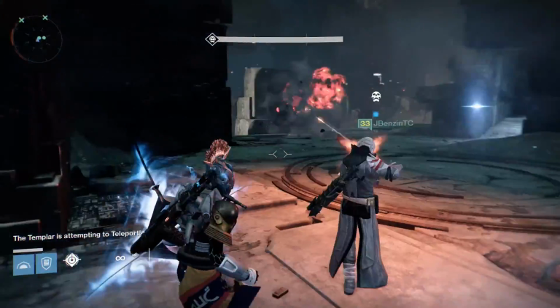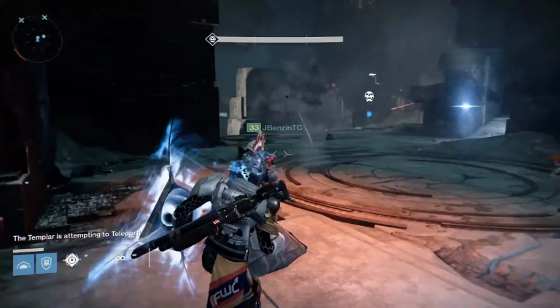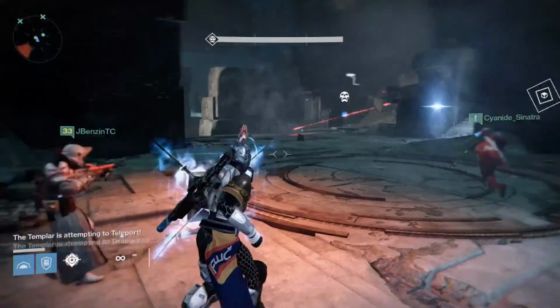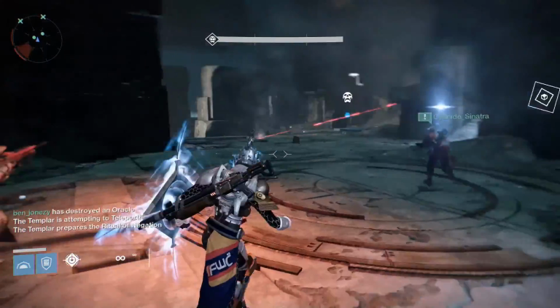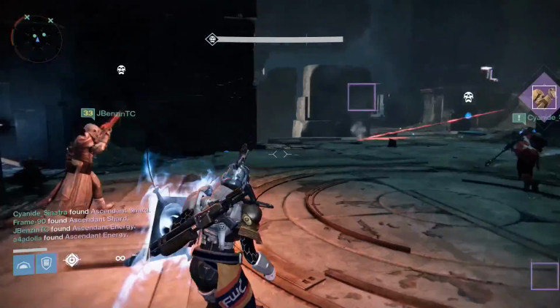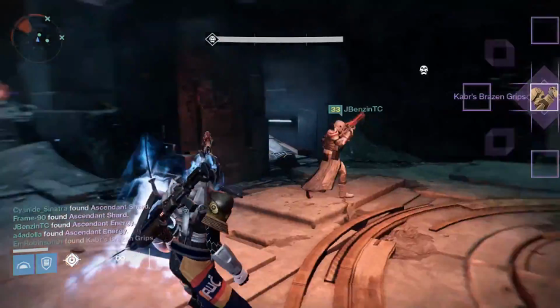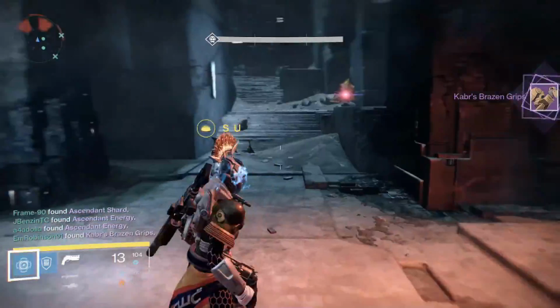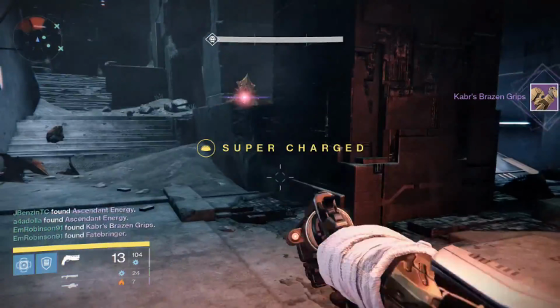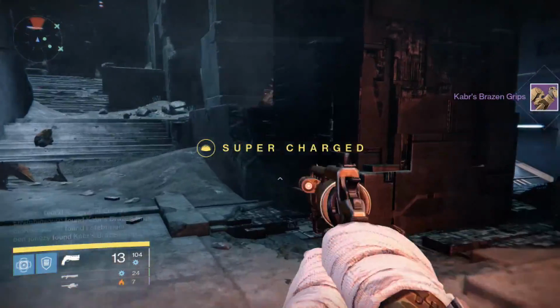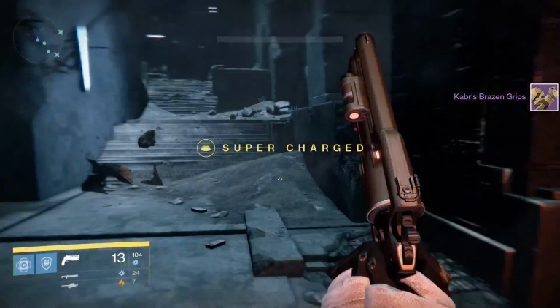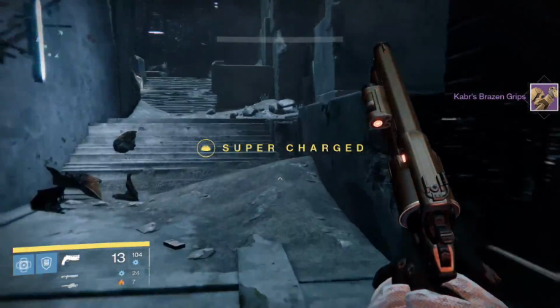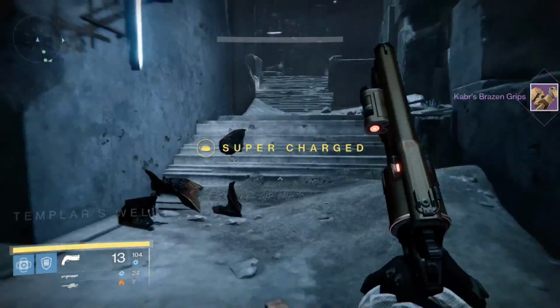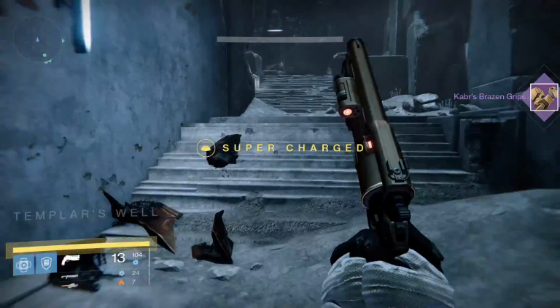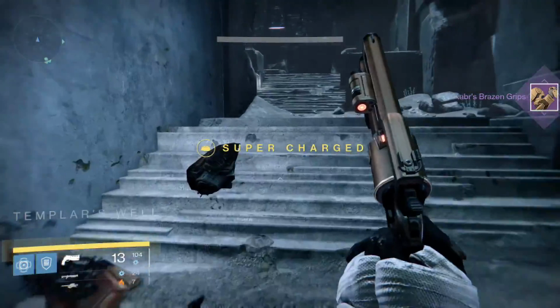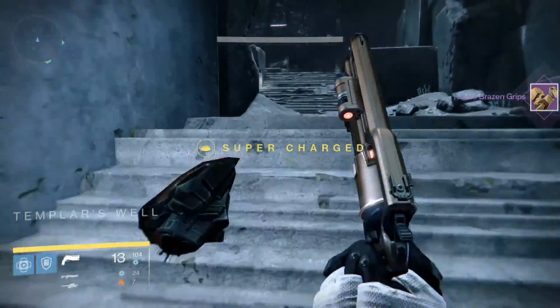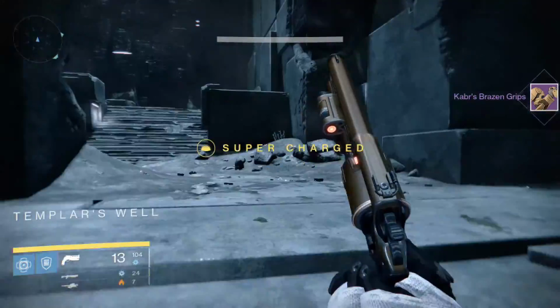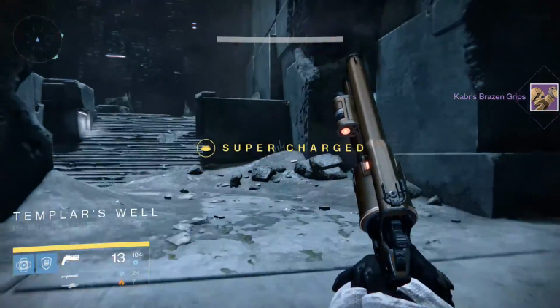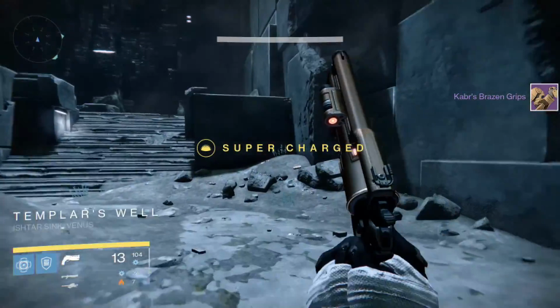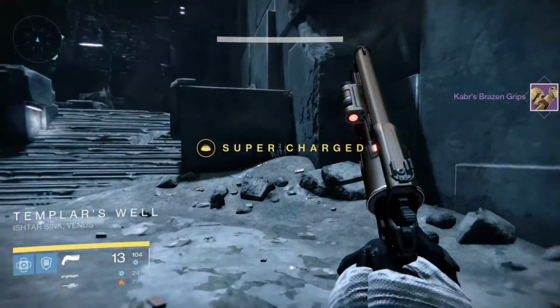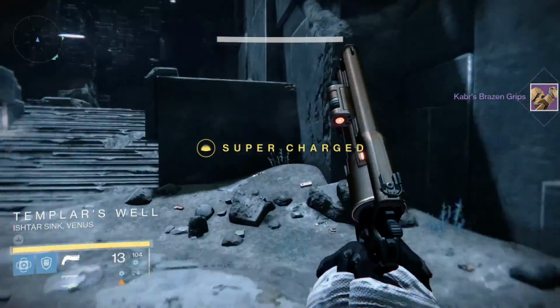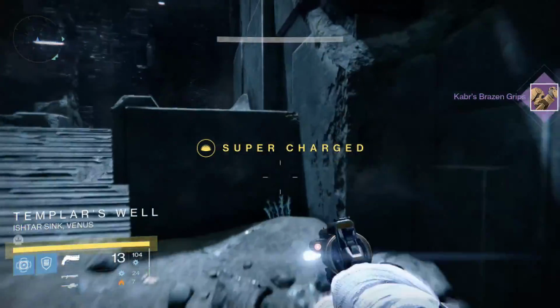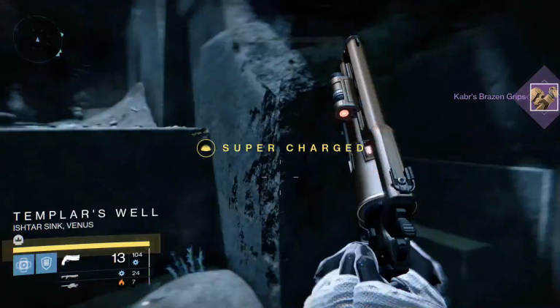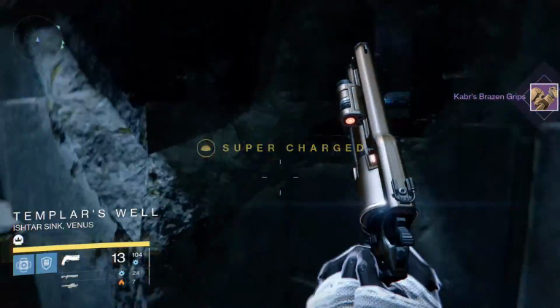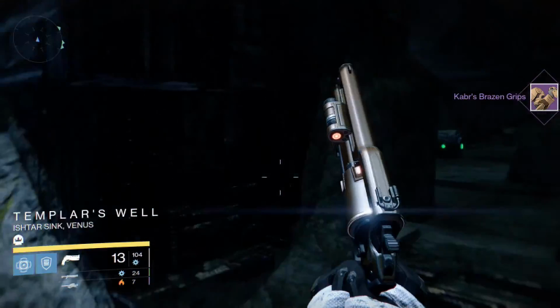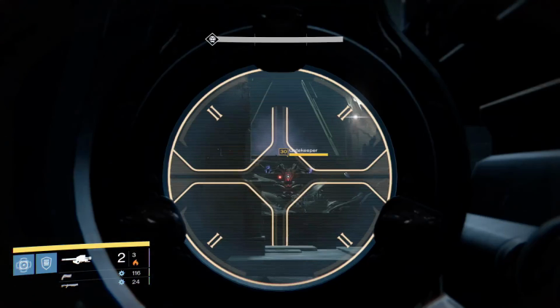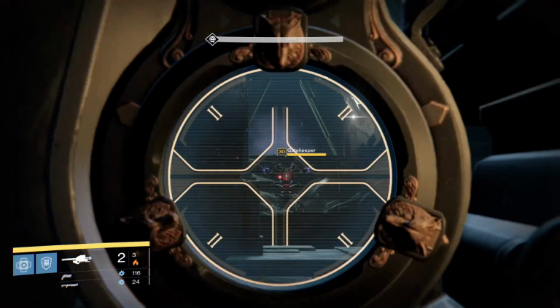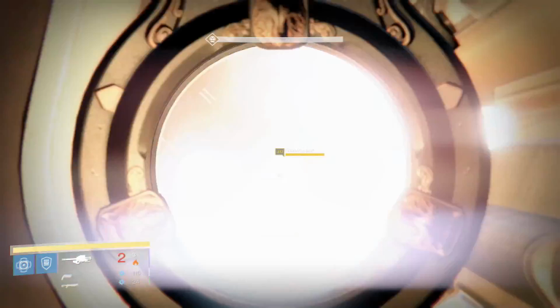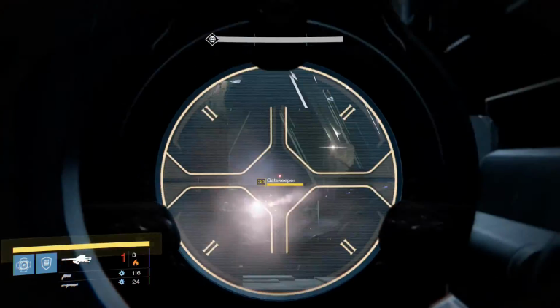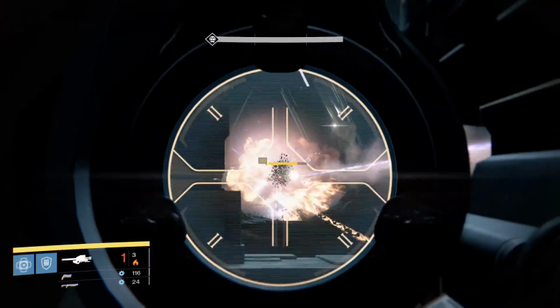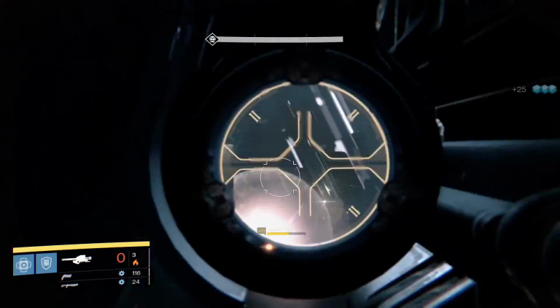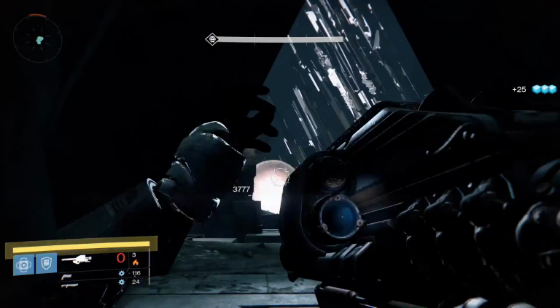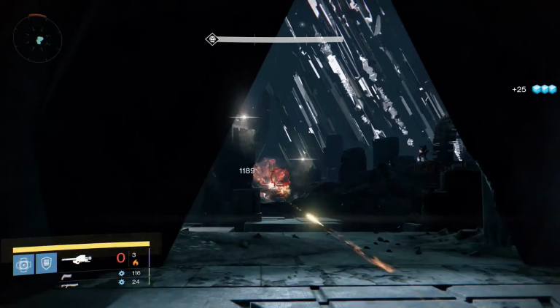And that's how you do the Templar. It just takes a bit of time, but there are two strategies: go on the rock on the right and cleanse people — that of course infects you — or you can just jump straight down.